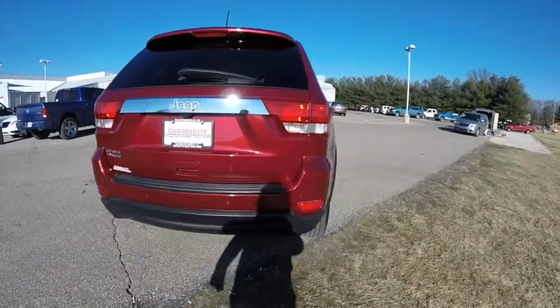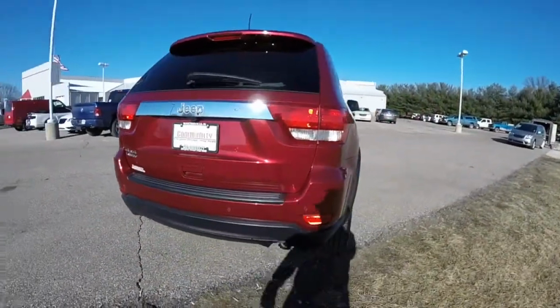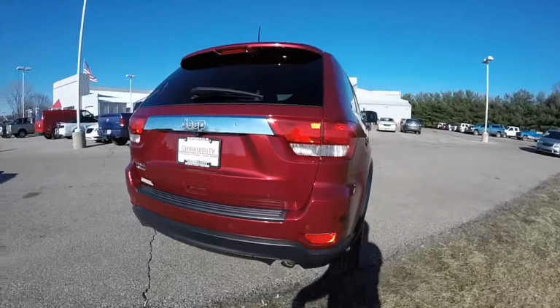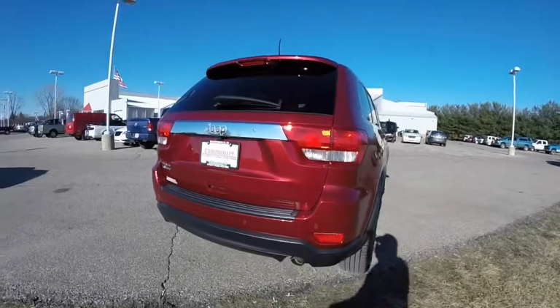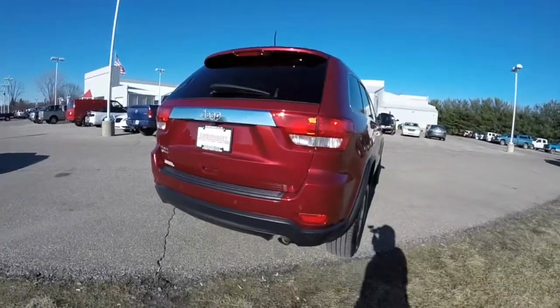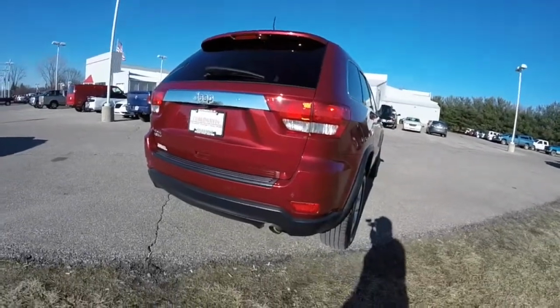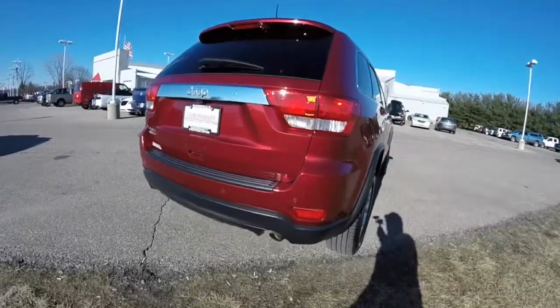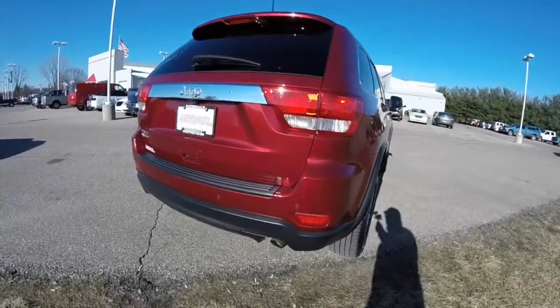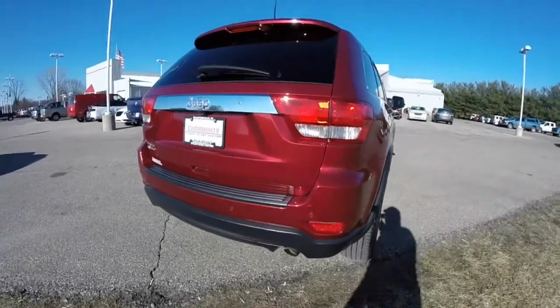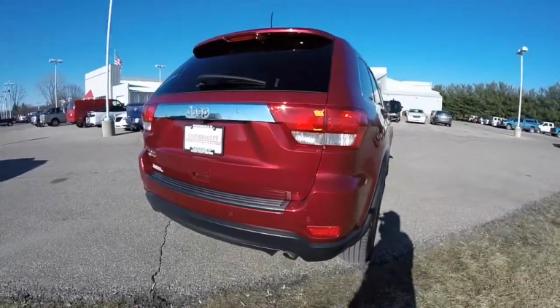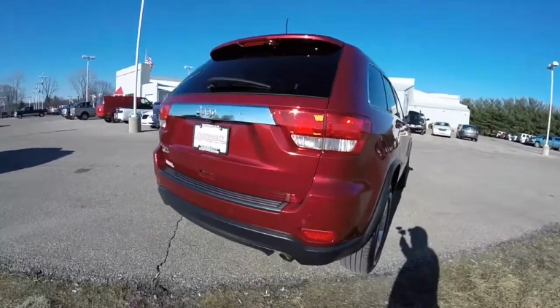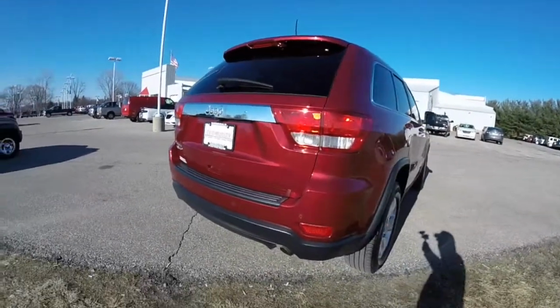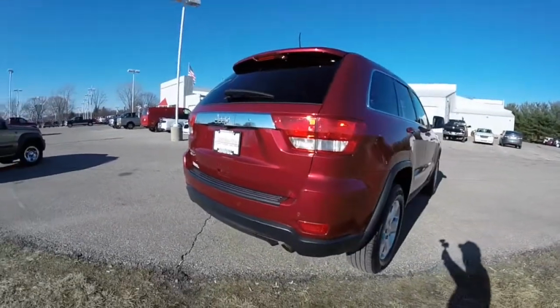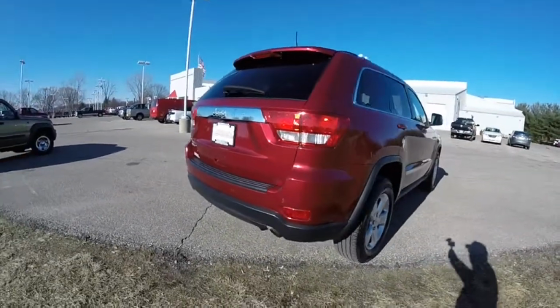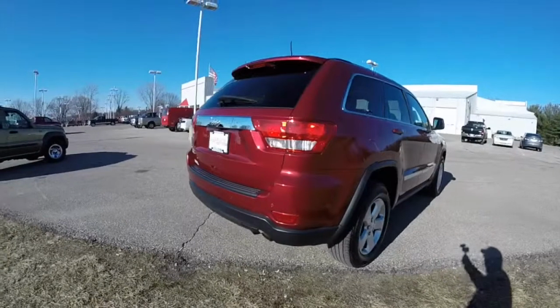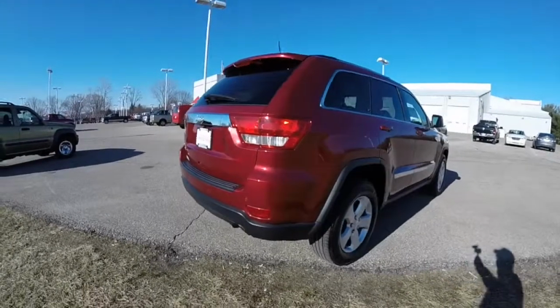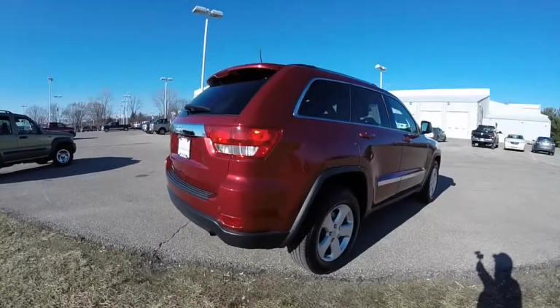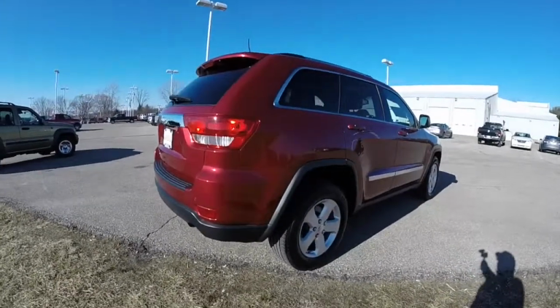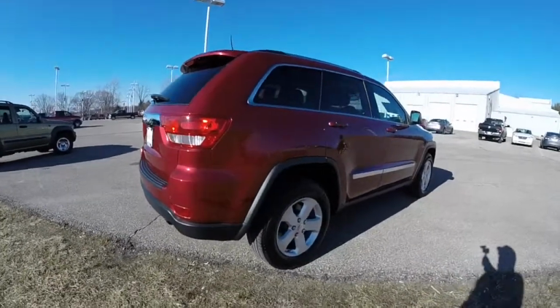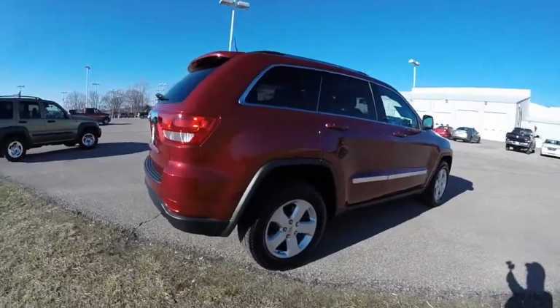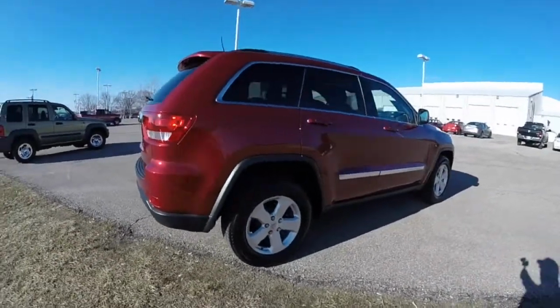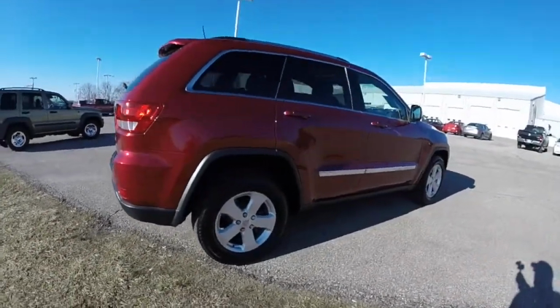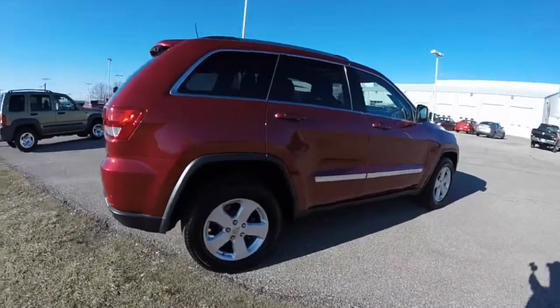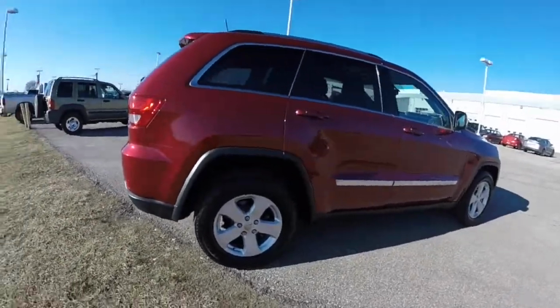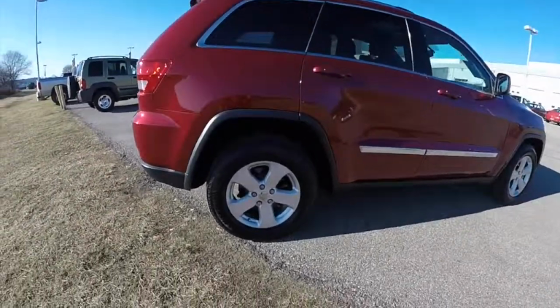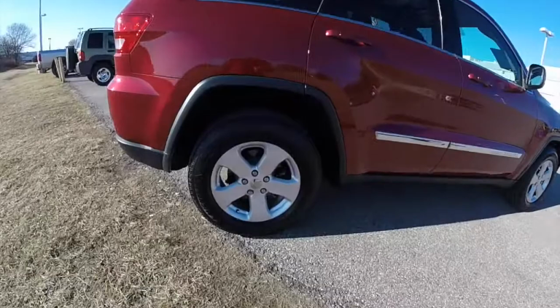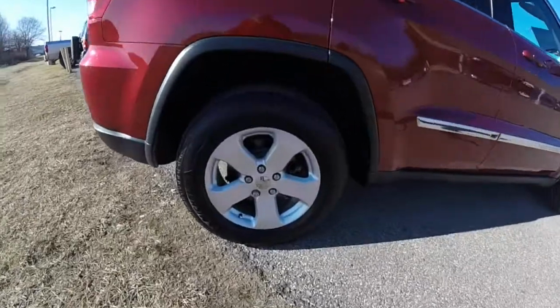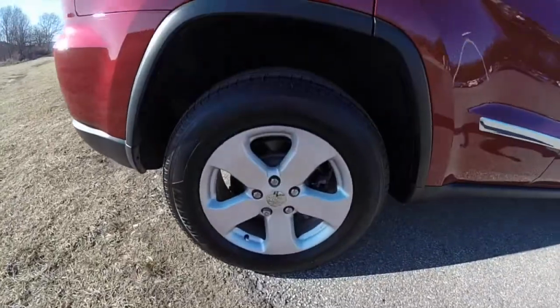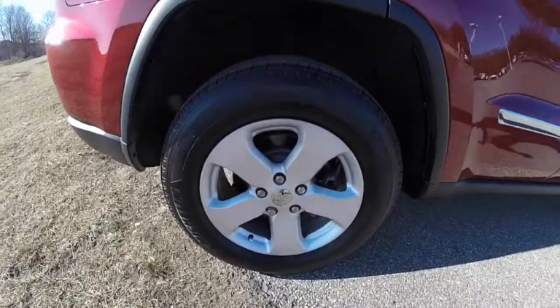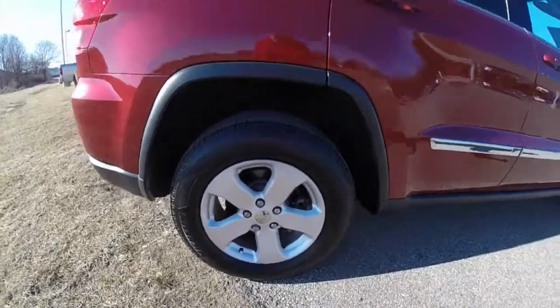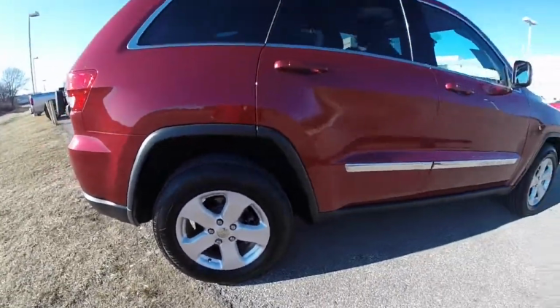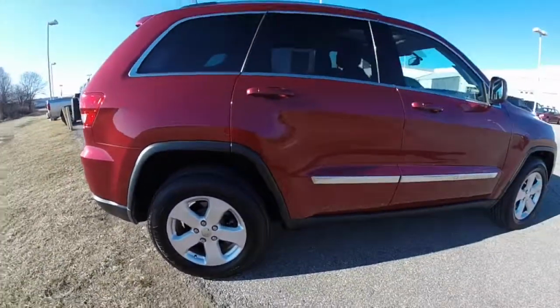This vehicle does have the Laredo E Group. It does have the Park View backup camera, the Park Sense rear parking sensors, keyless enter and go, power sunroof, 18 inch aluminum wheels, and remote start.